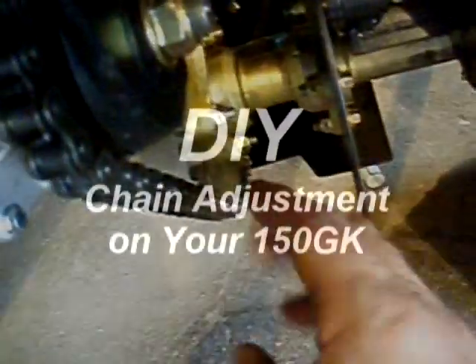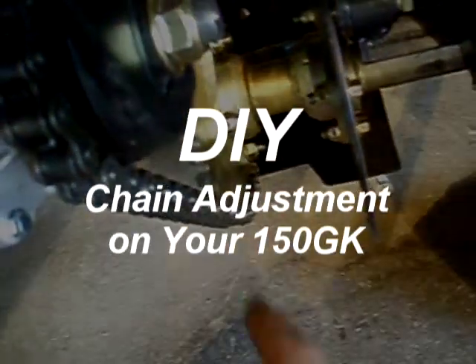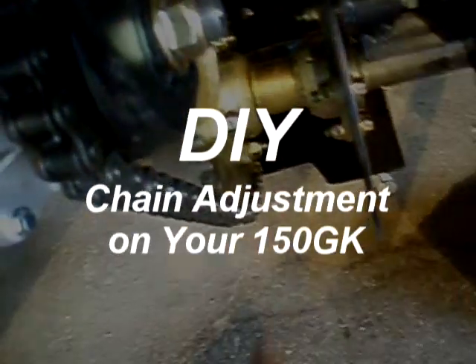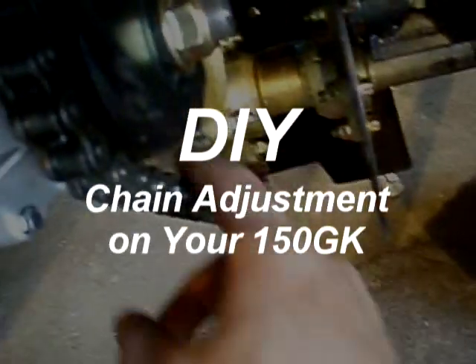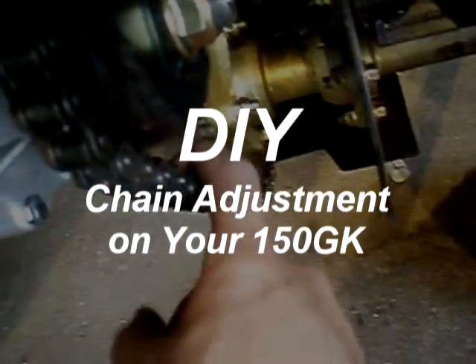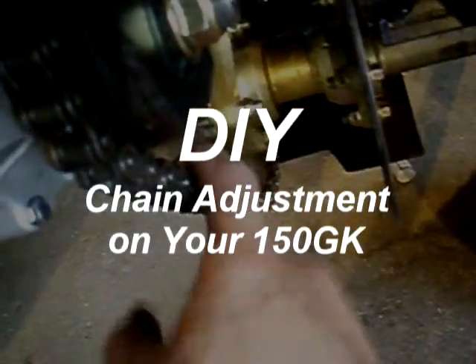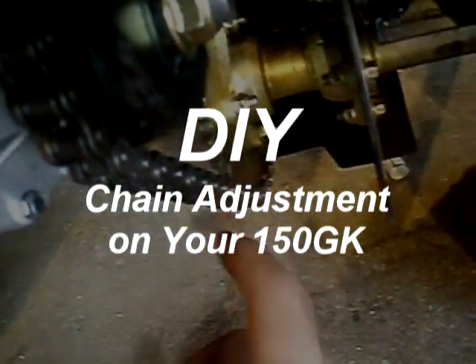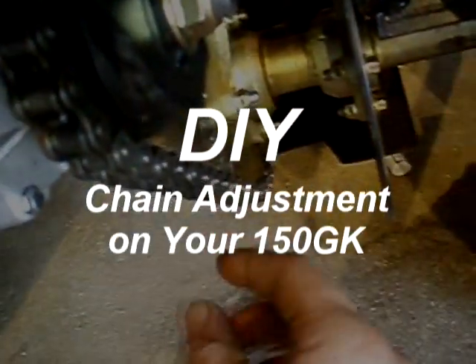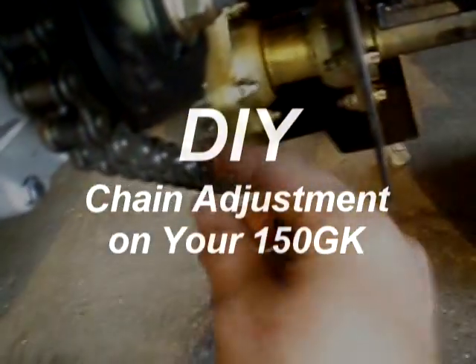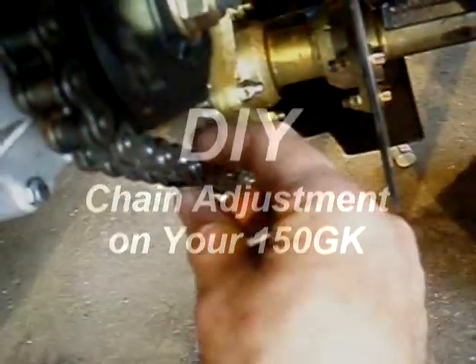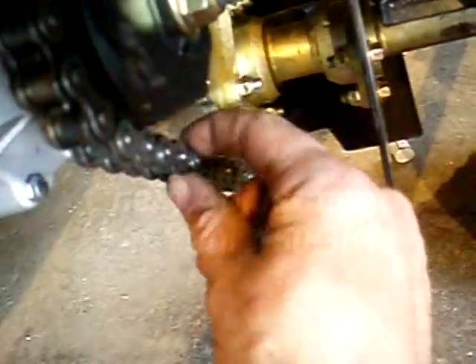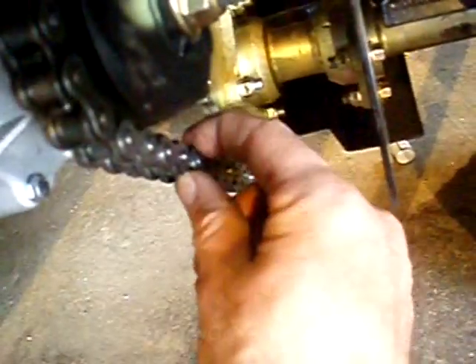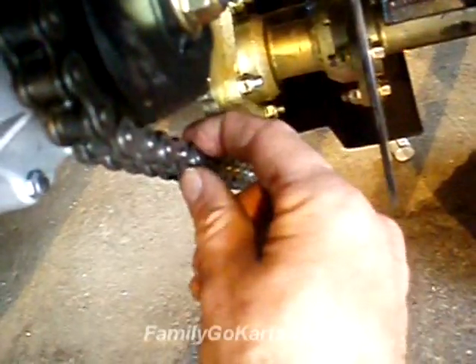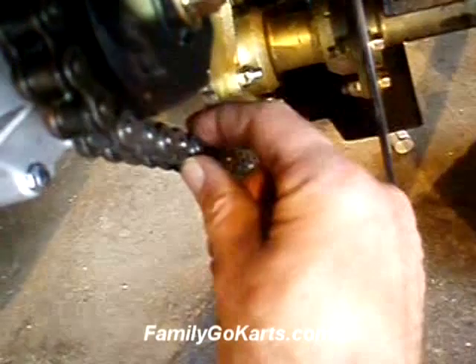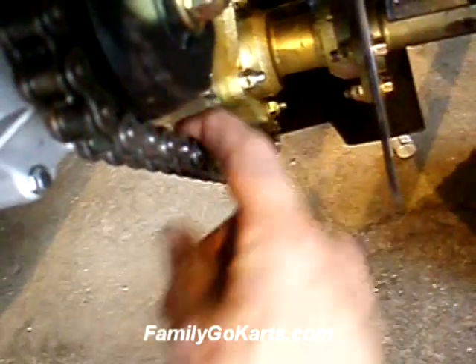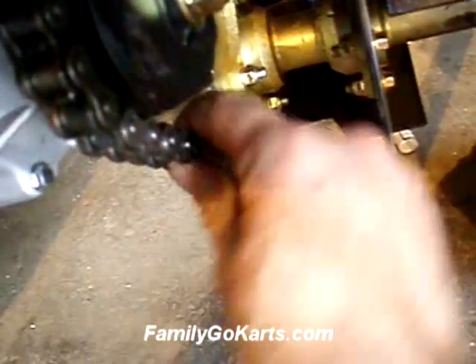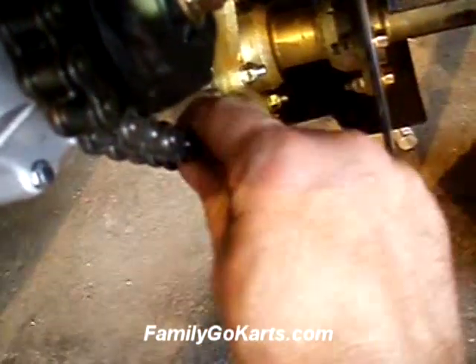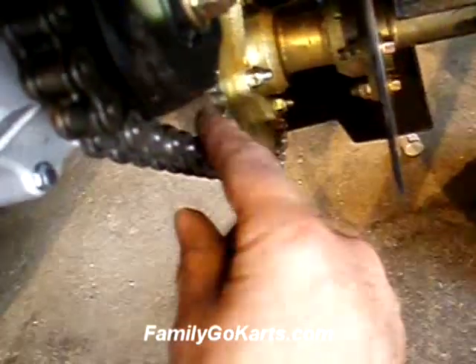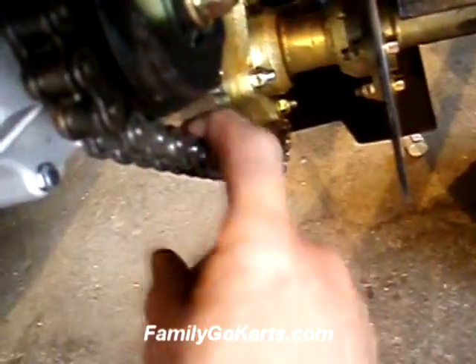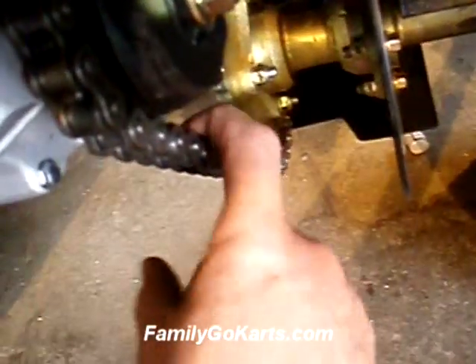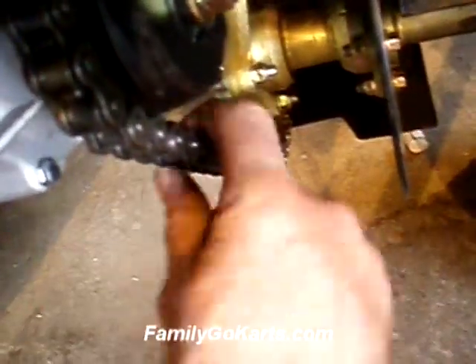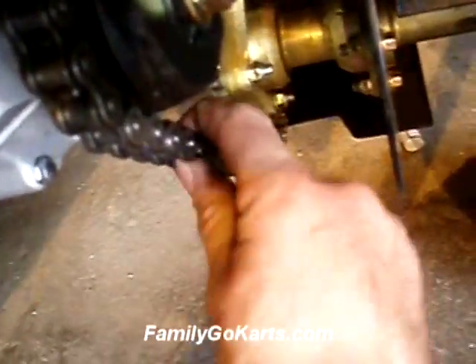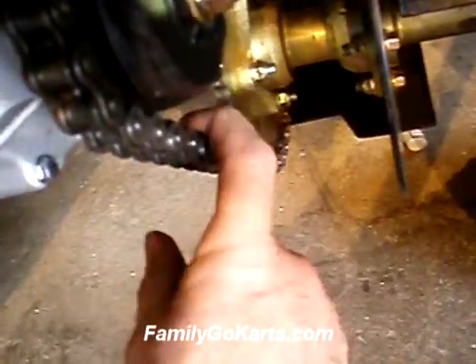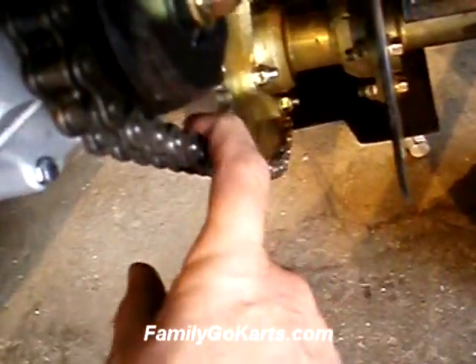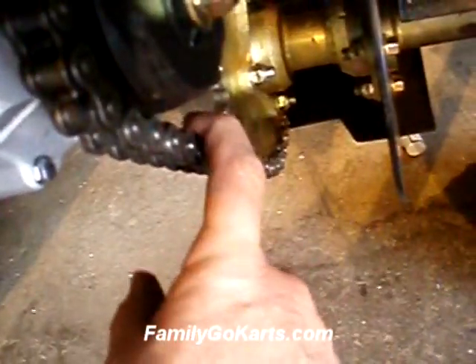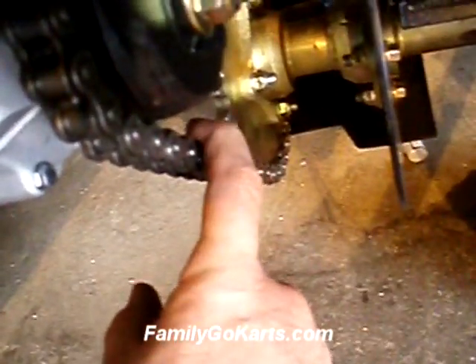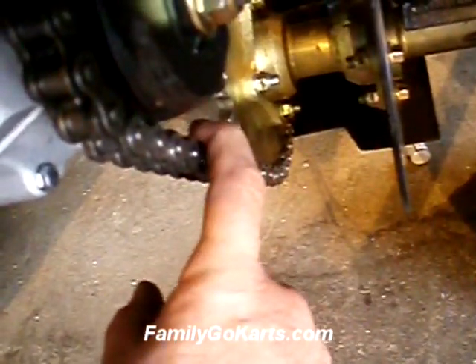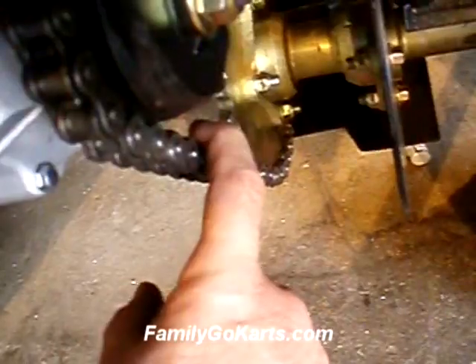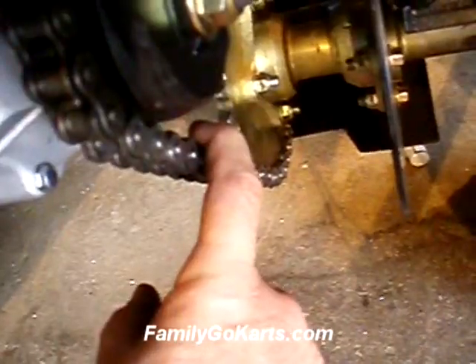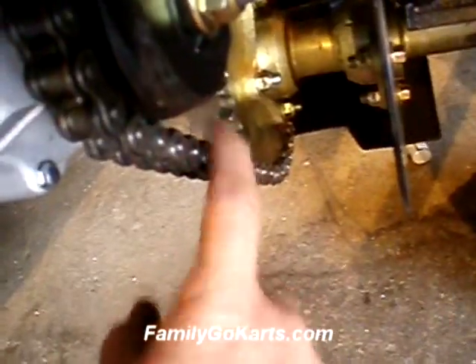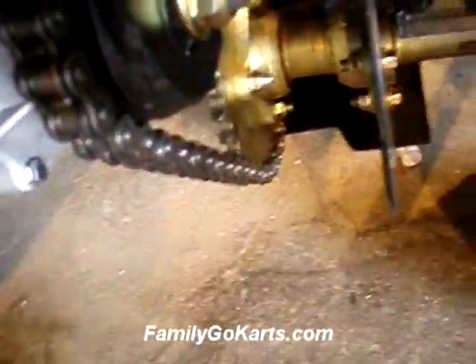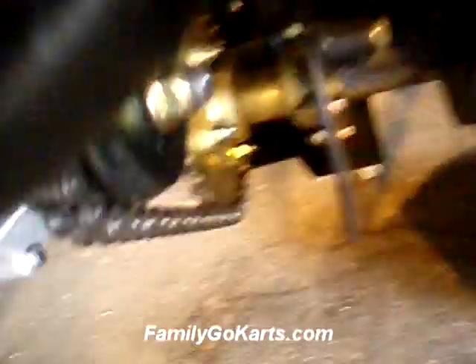This chain on this 150 is basically ribbon tight. You want your chain to be able to move one eighth of an inch back and forth. This chain is real tight. The problem with too tight of a chain is it wears out your bearings quicker.